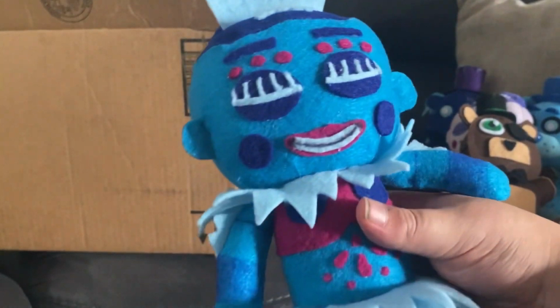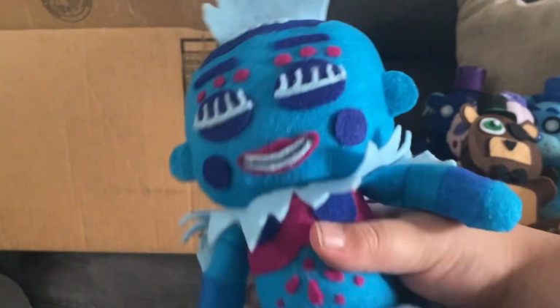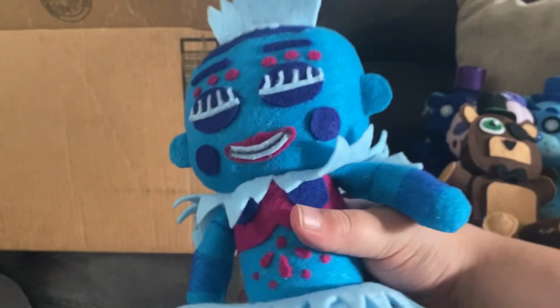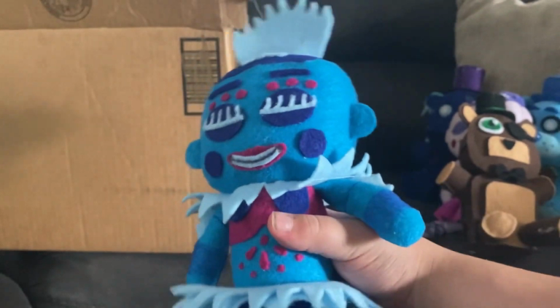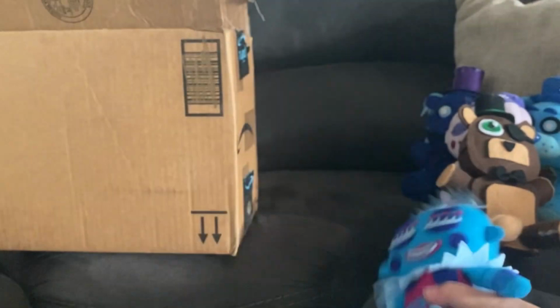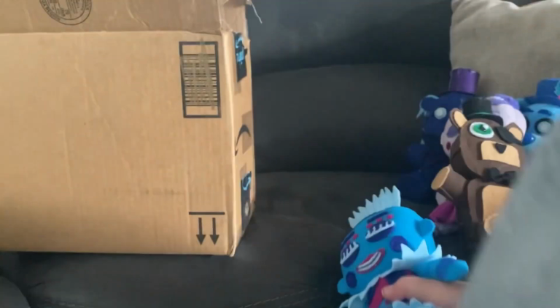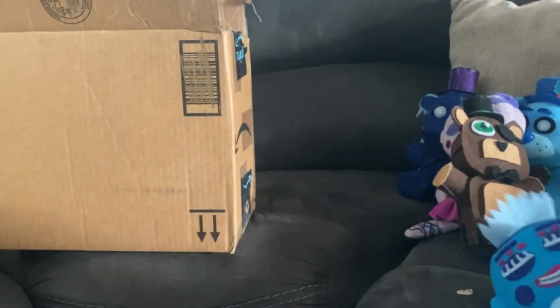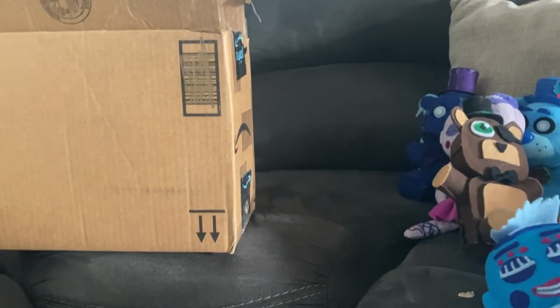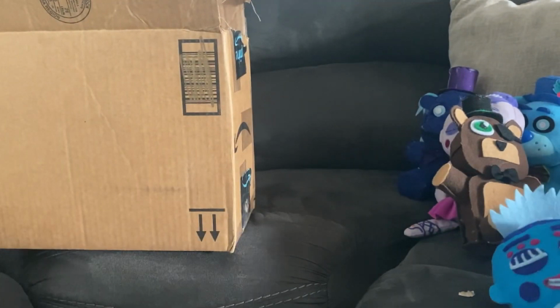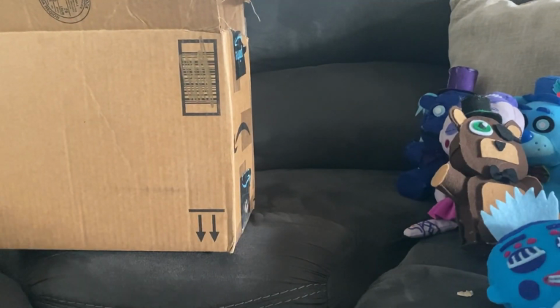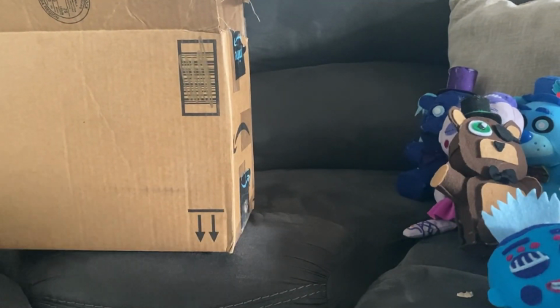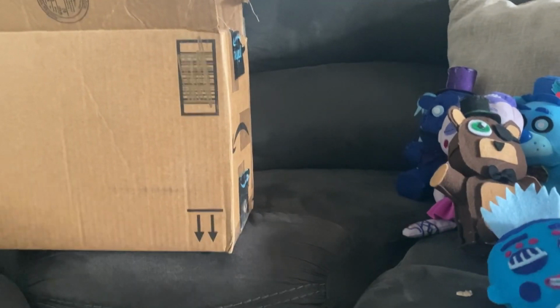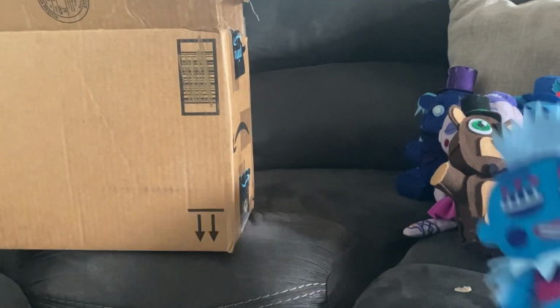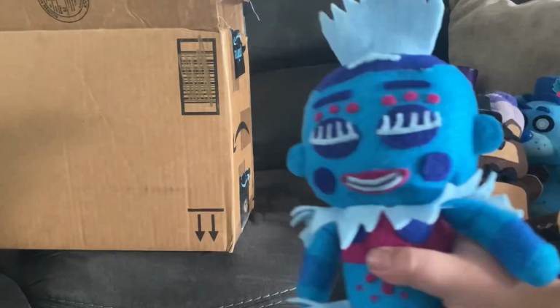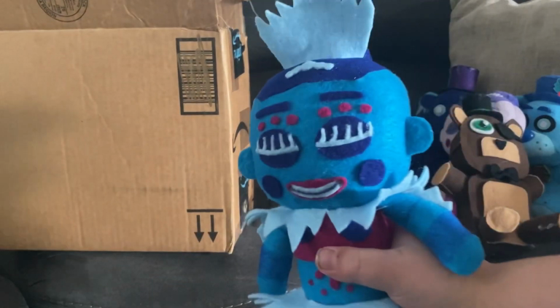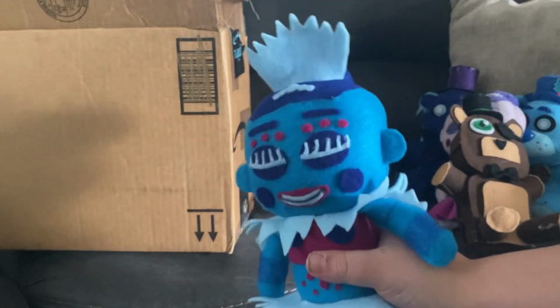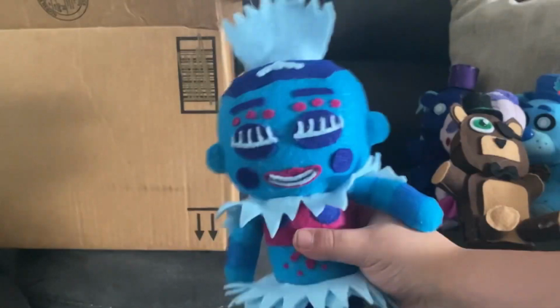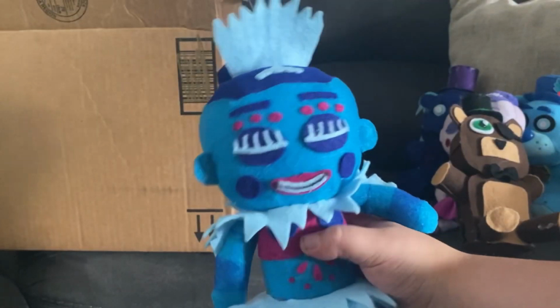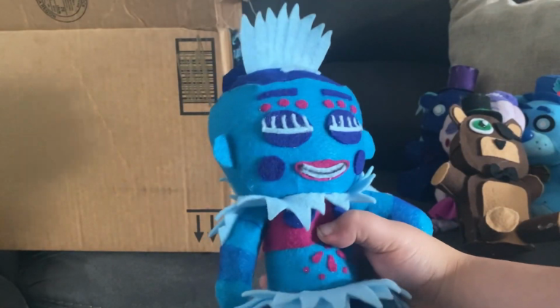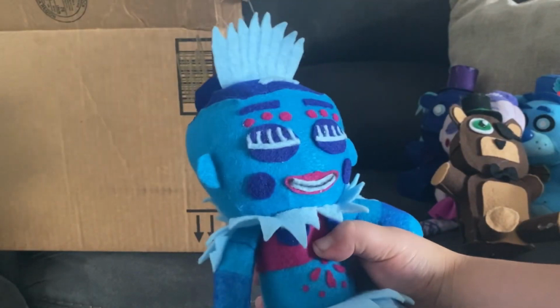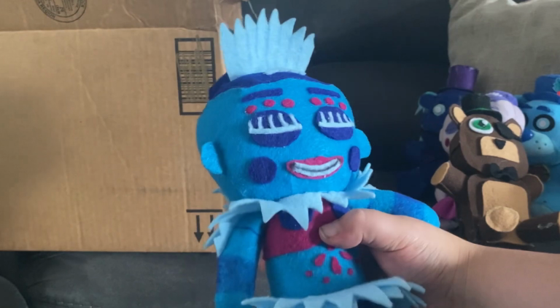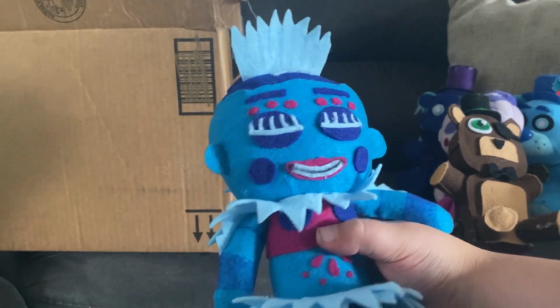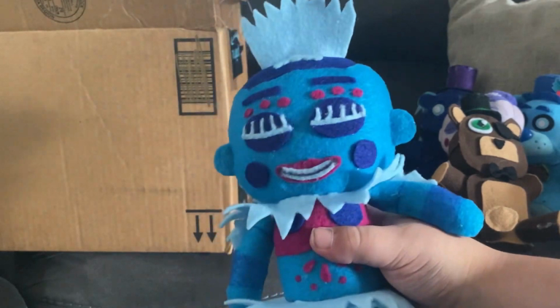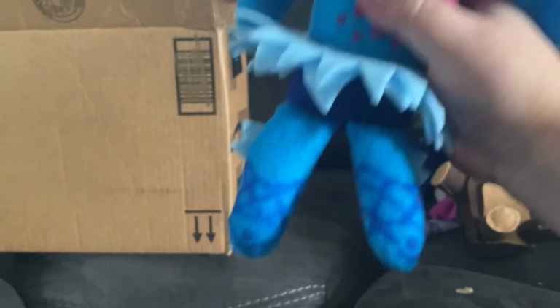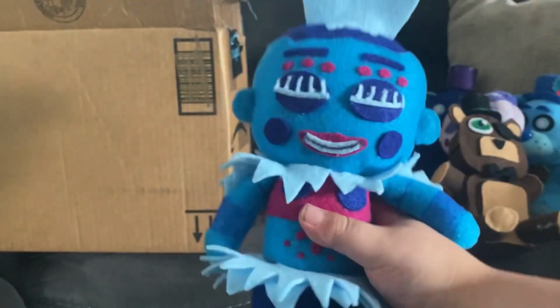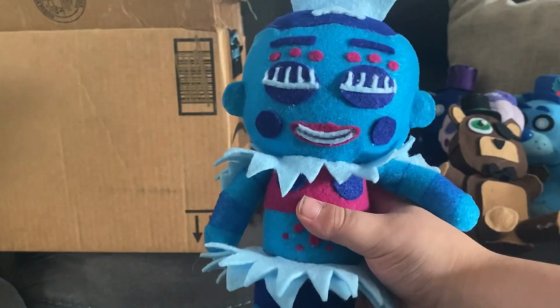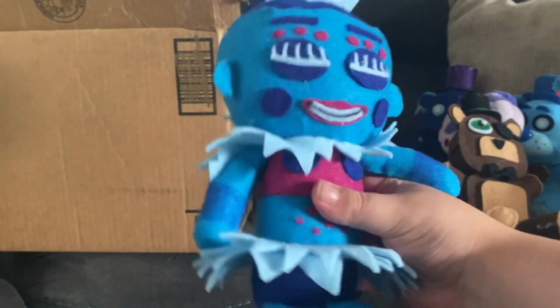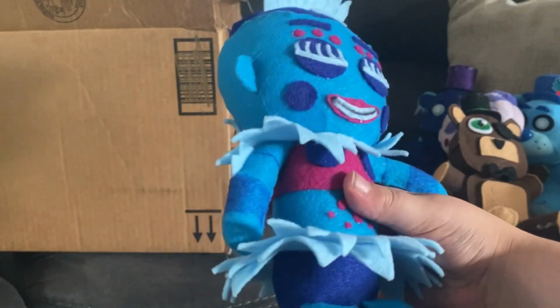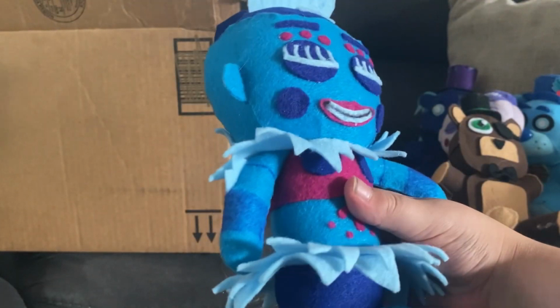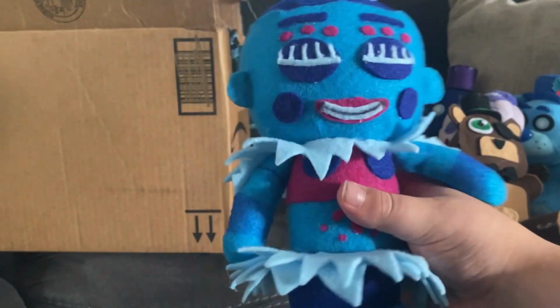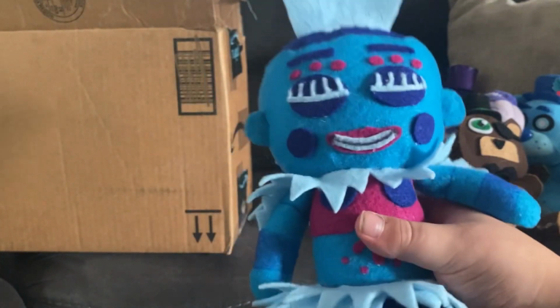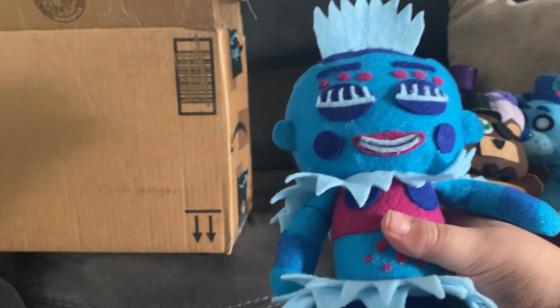This even looks better in person. Sorry, I kind of tripped on my slipper. This looks better in person. So now that we have Articulora out of the box, let's examine her.